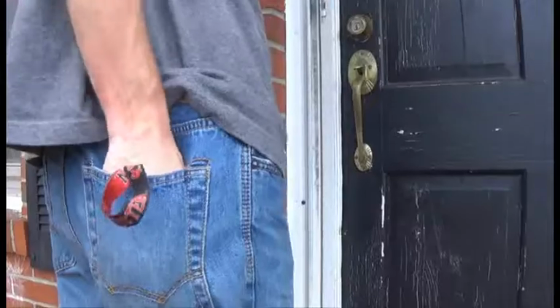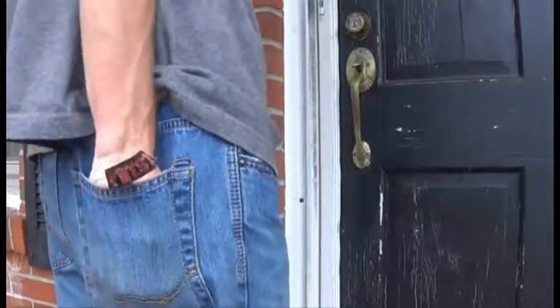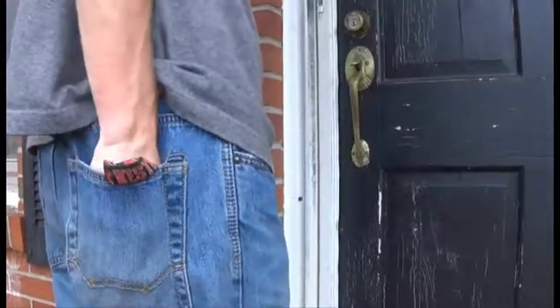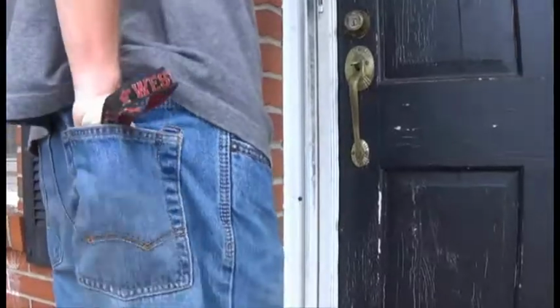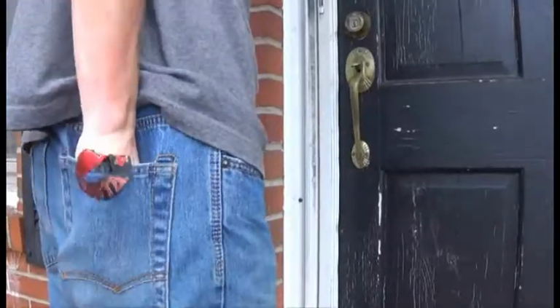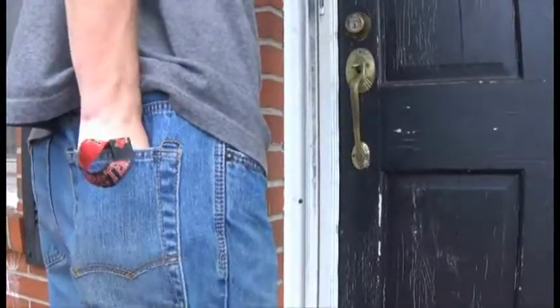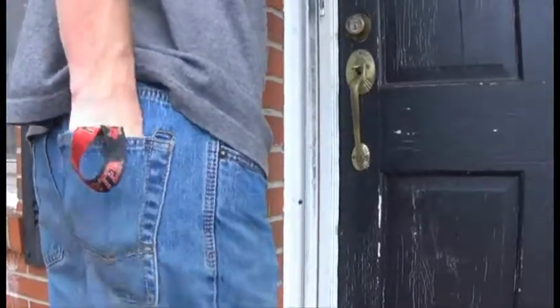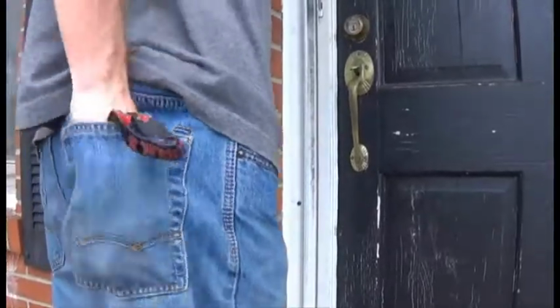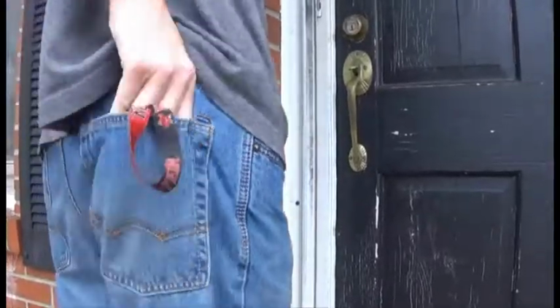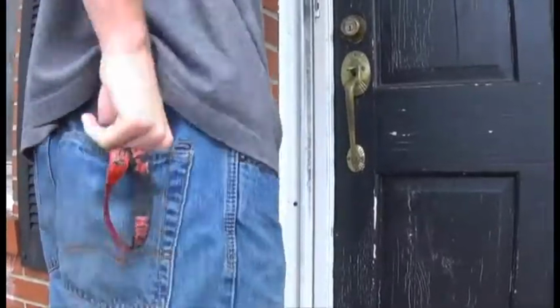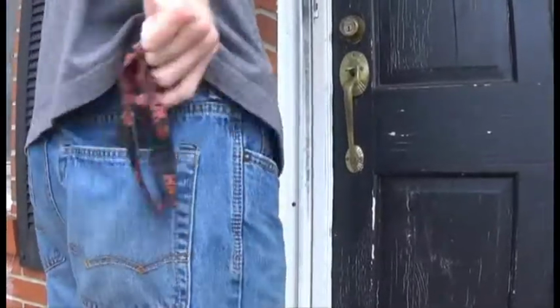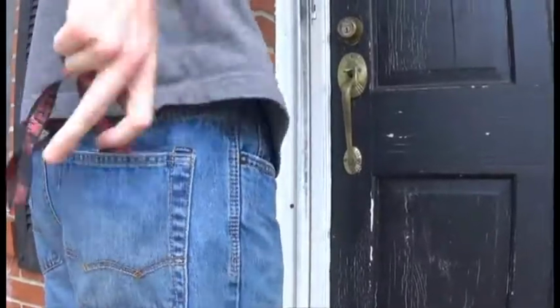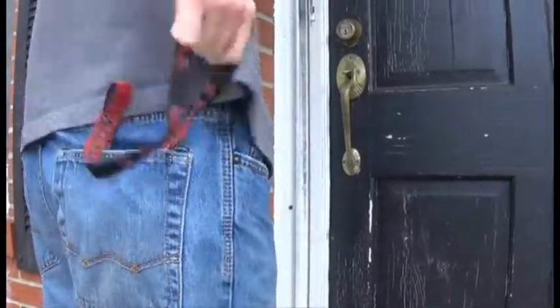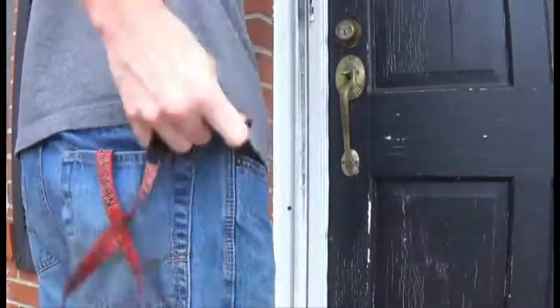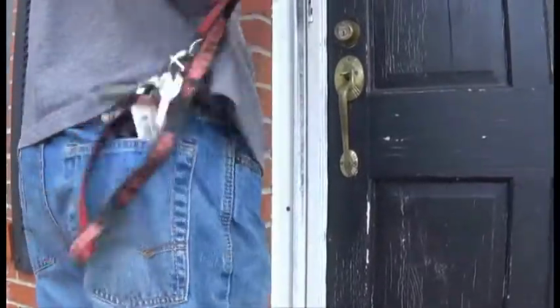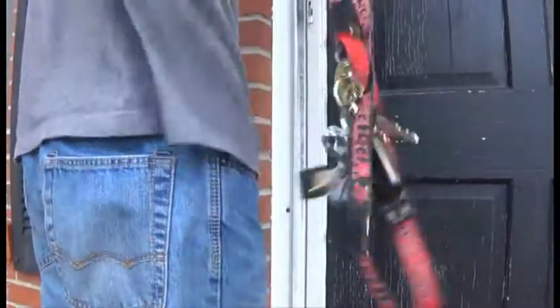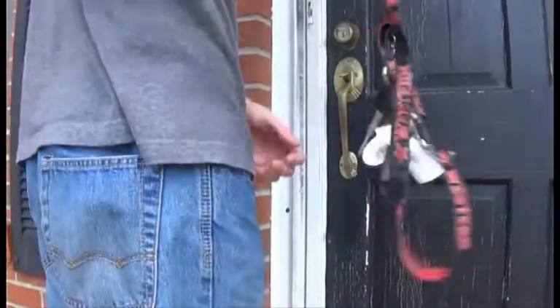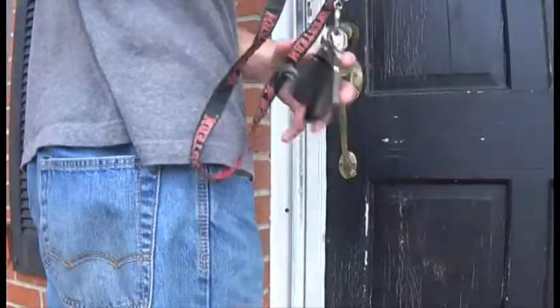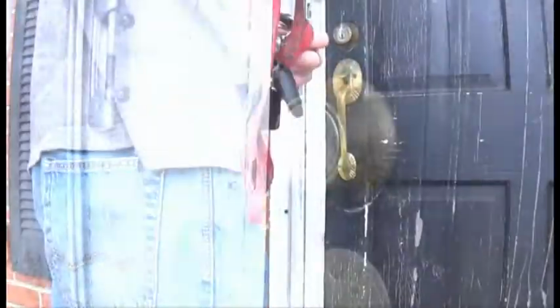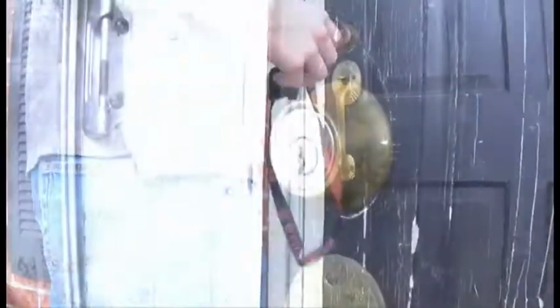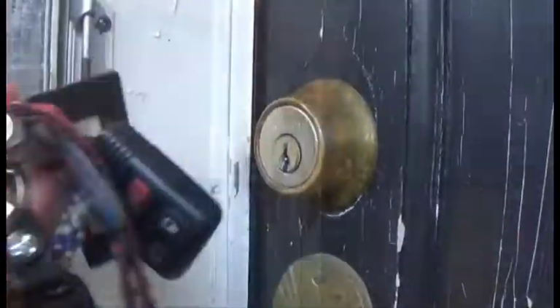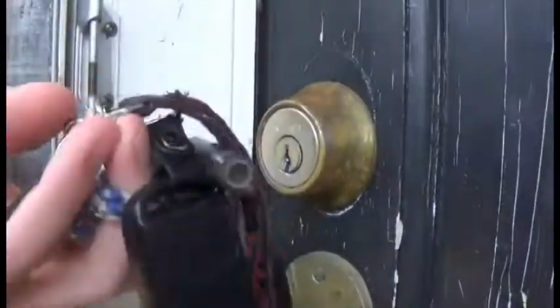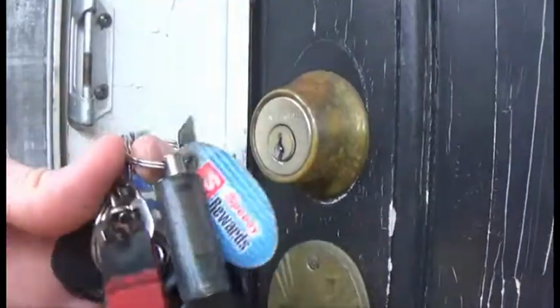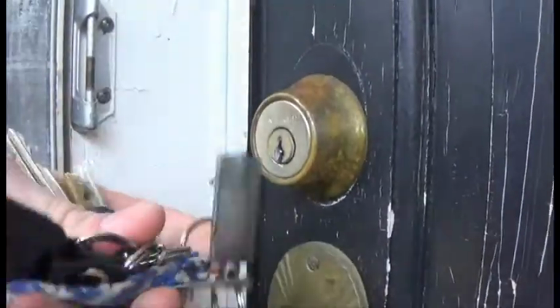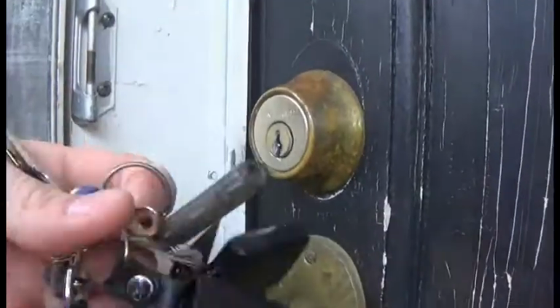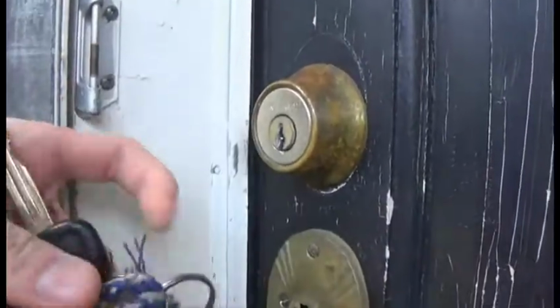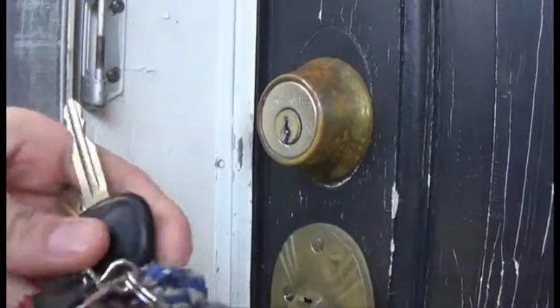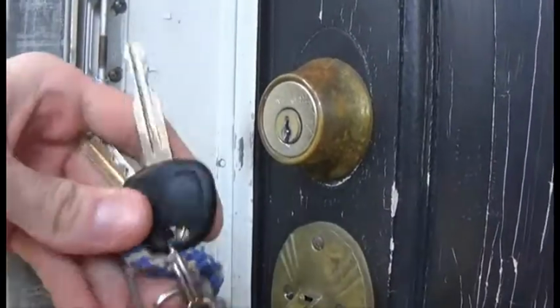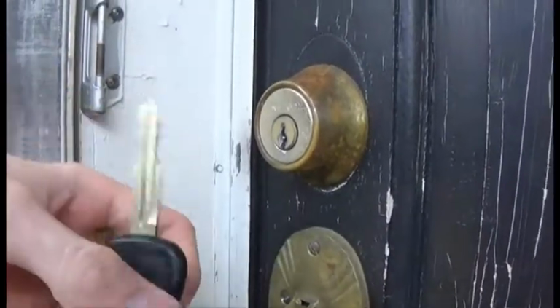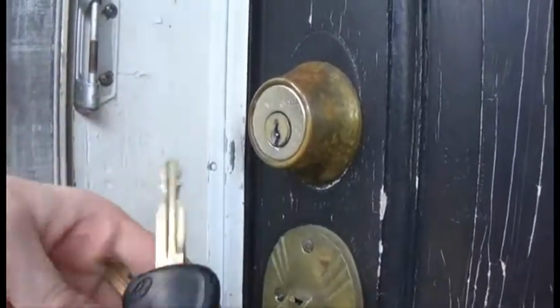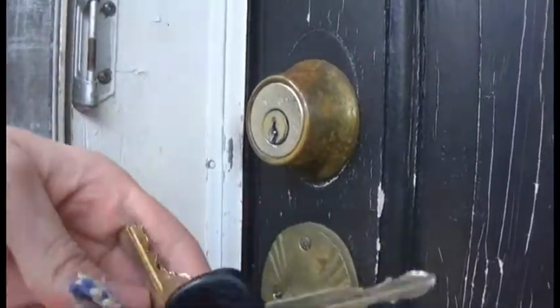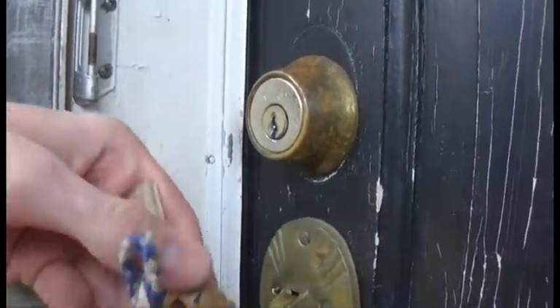Key Inventions LLC is a company that provides people with a new, easy, and affordable way to help organize their keys. This product is known as the Key Organizer.